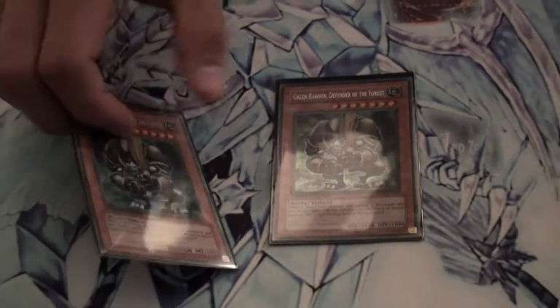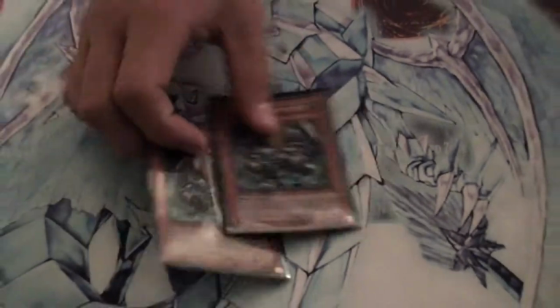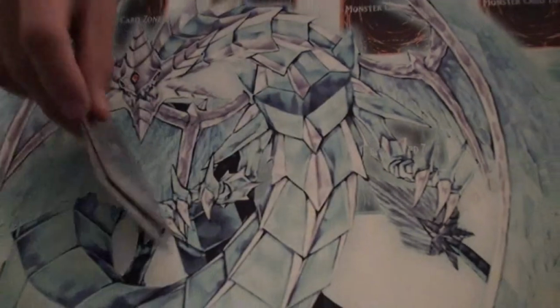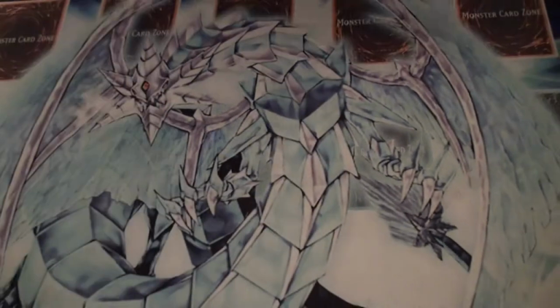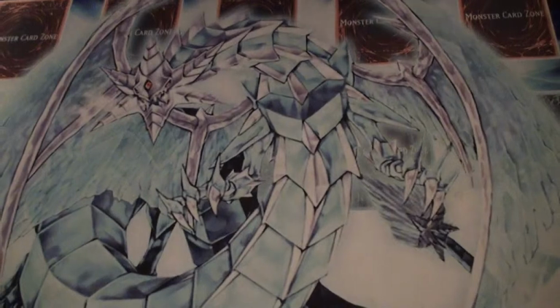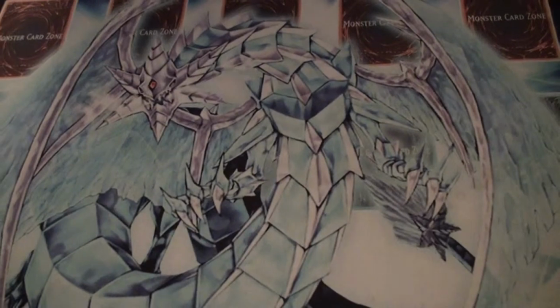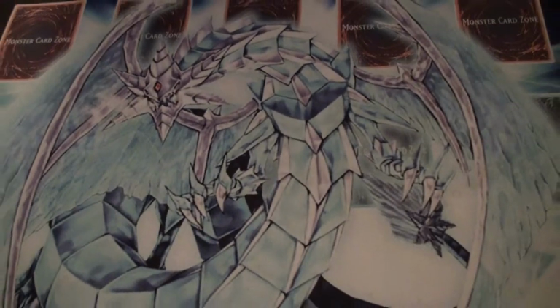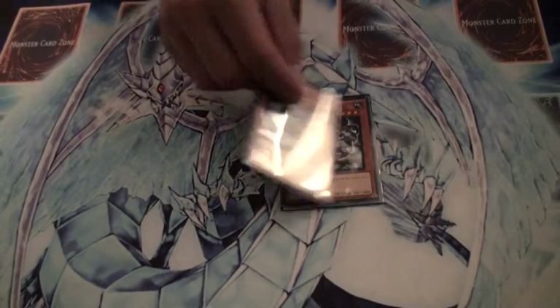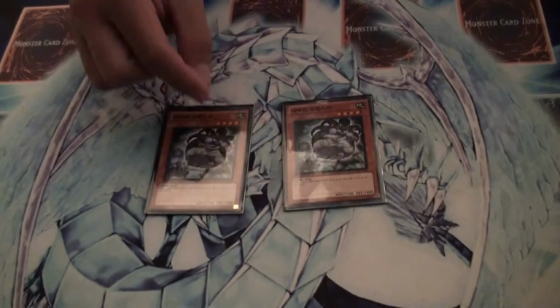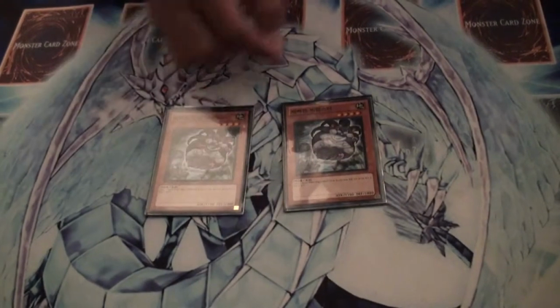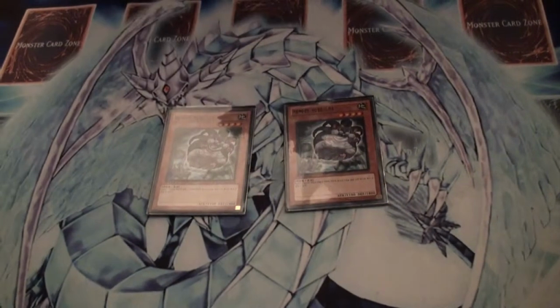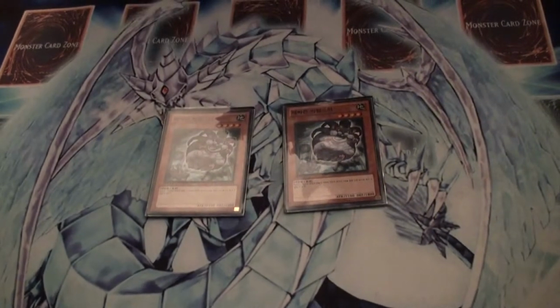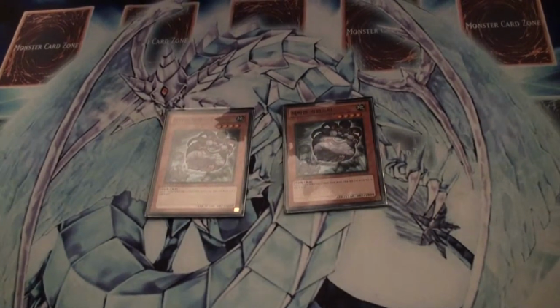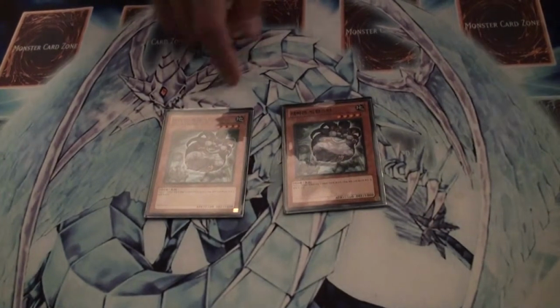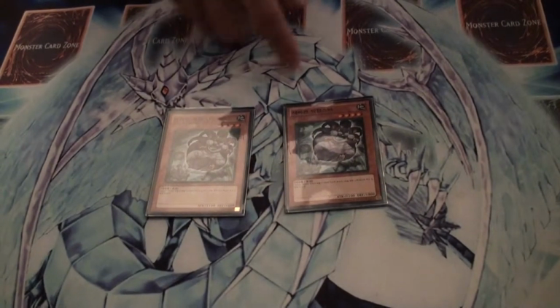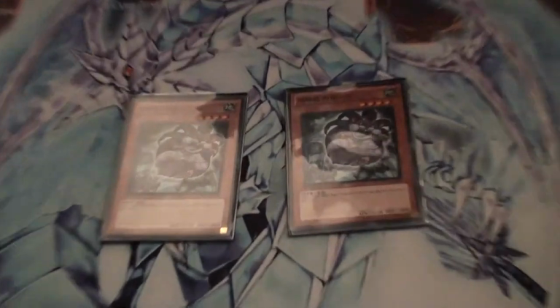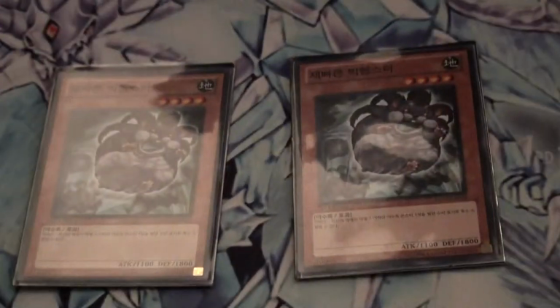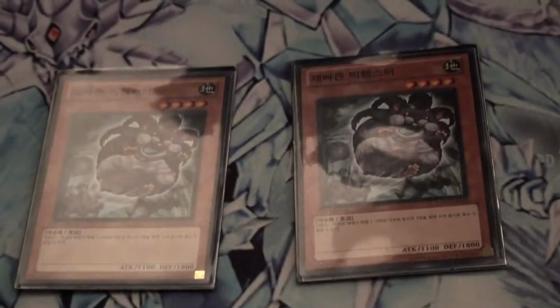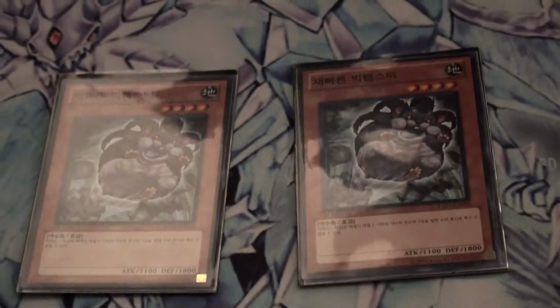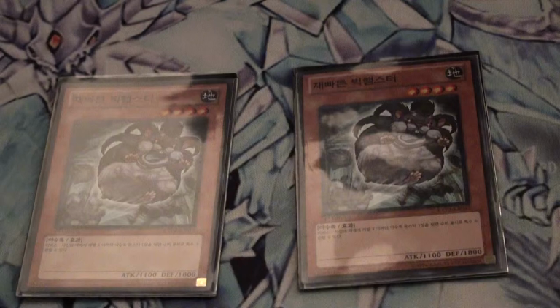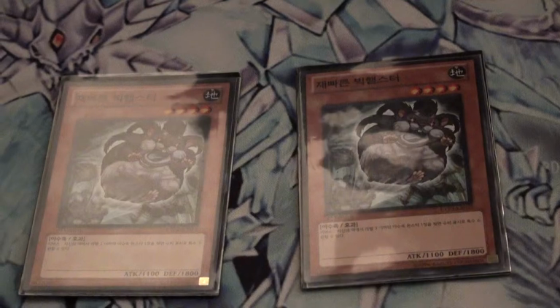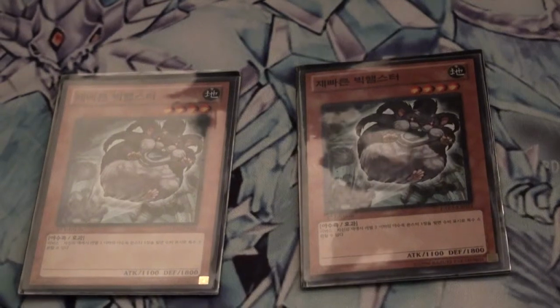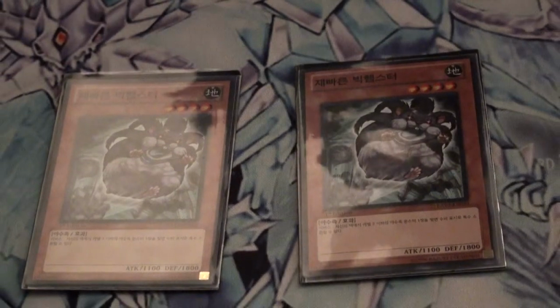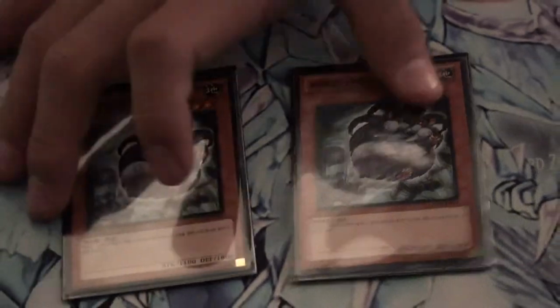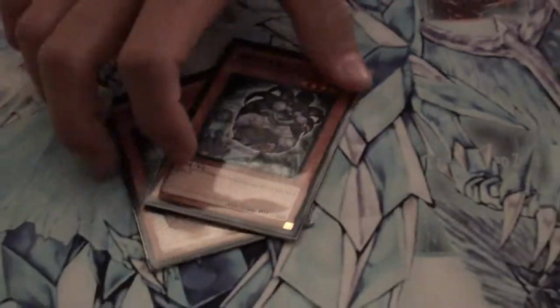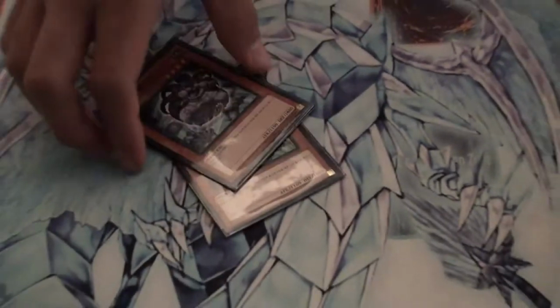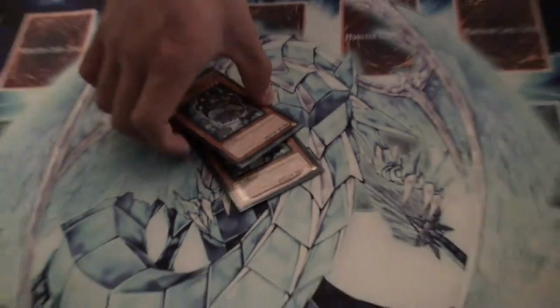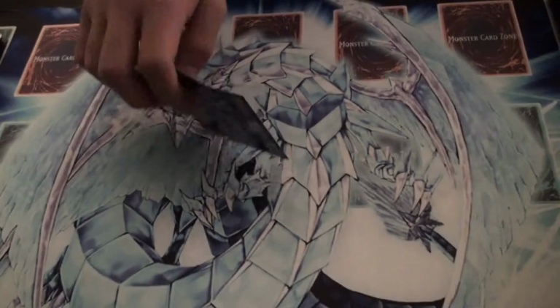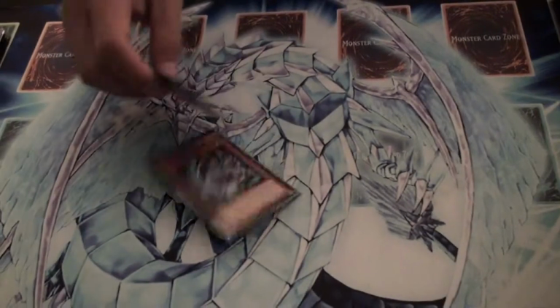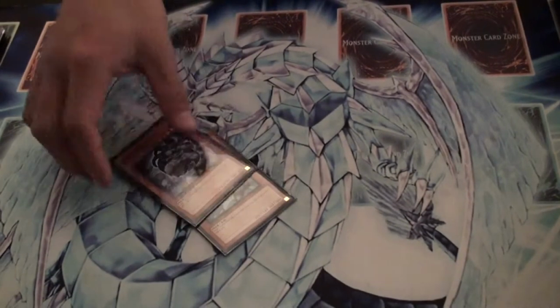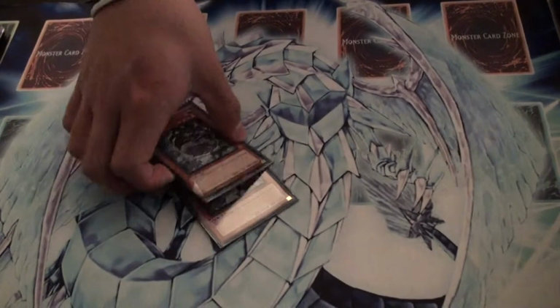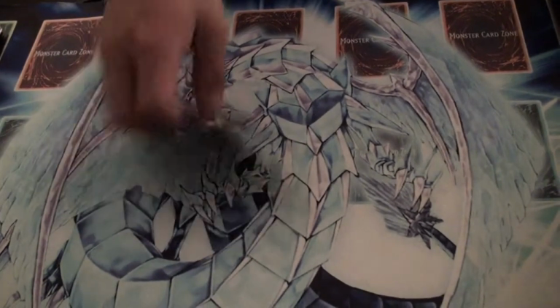A thousand life points, not that bad of a cost. Next you got two Hamsters. You flip summon them, you special summon a level three or lower beast type monster face down. Good if you want a Lock Hat or if you want a Key Mouse.